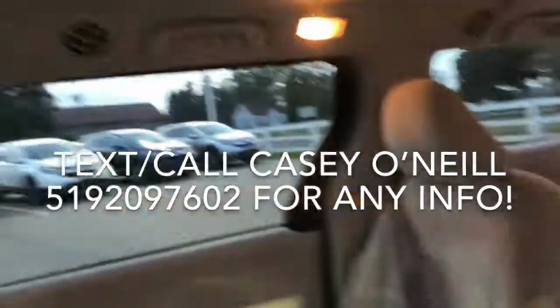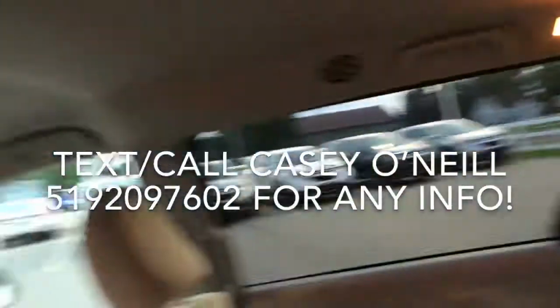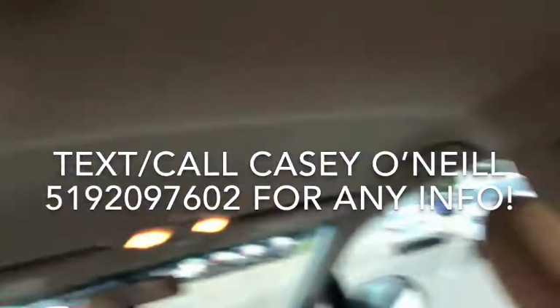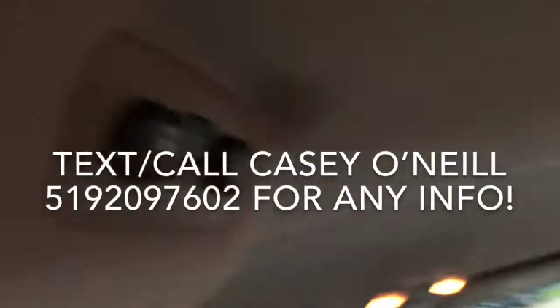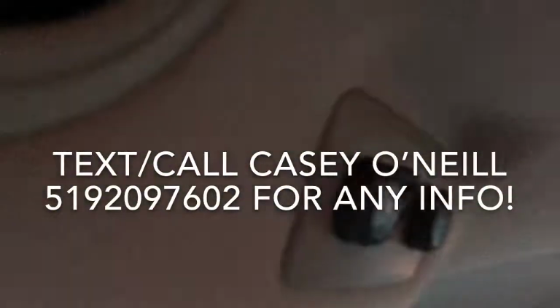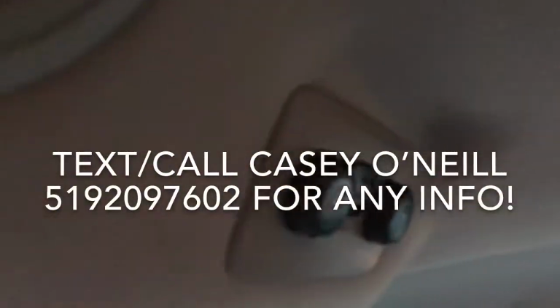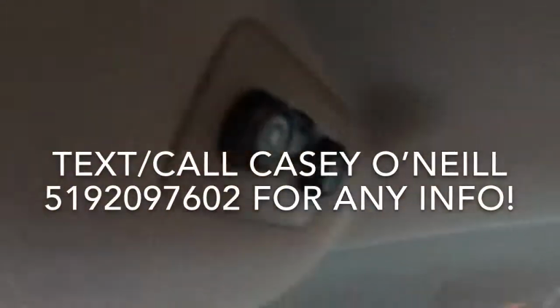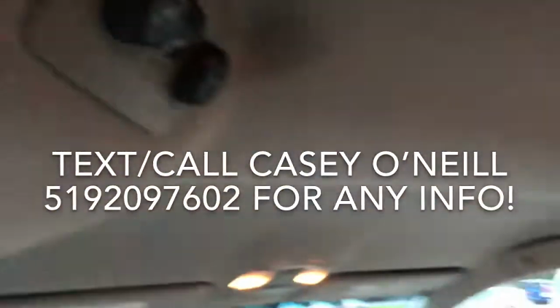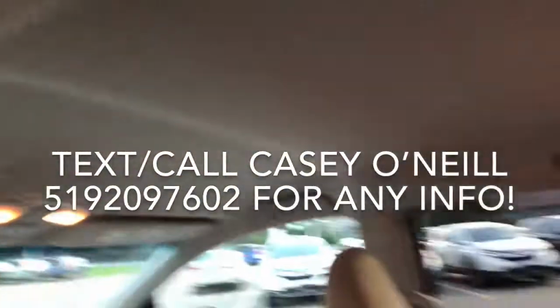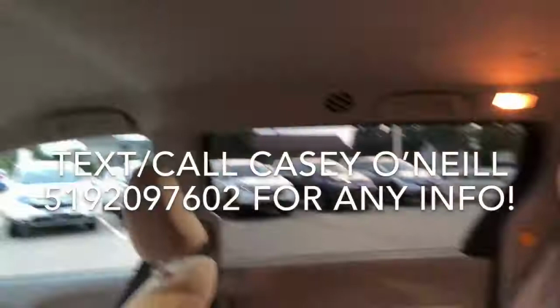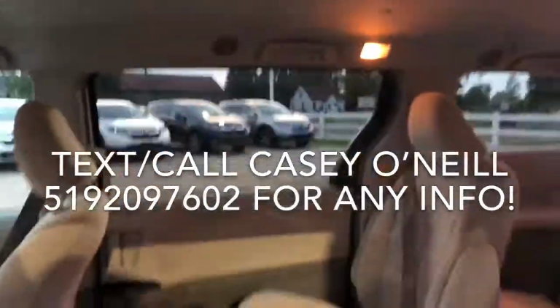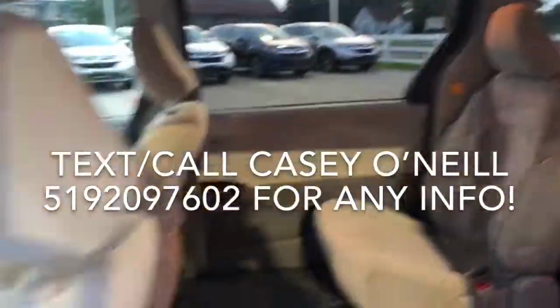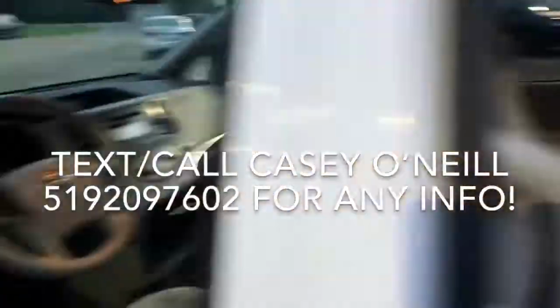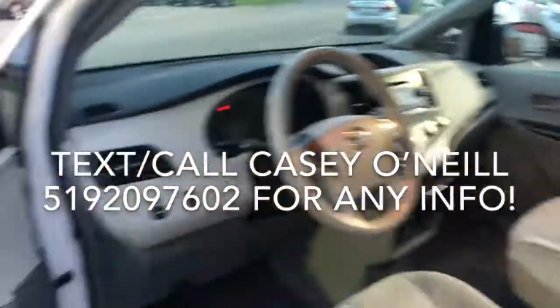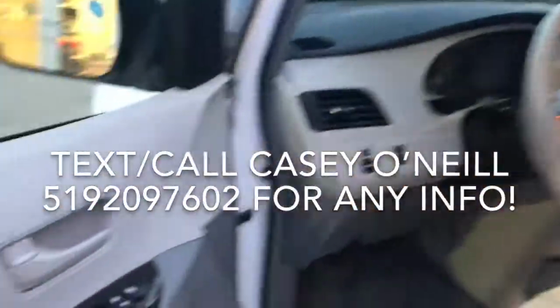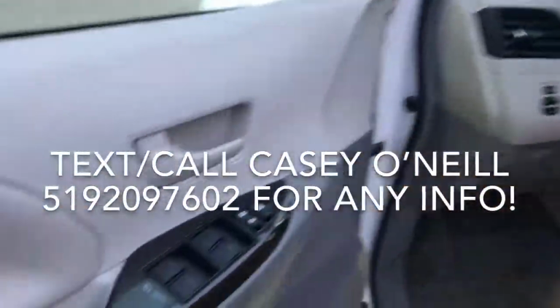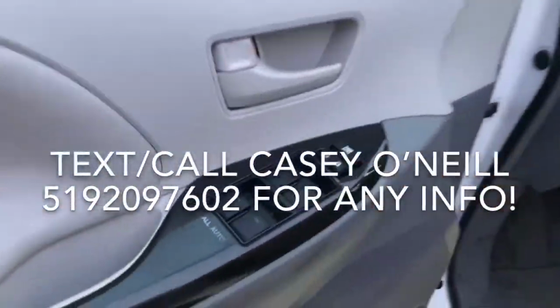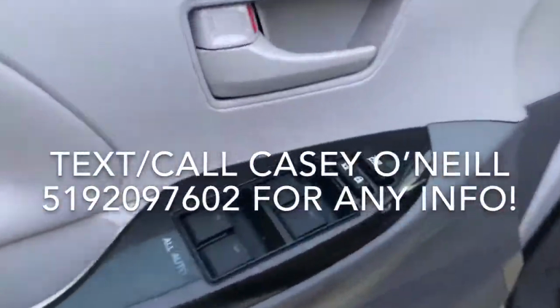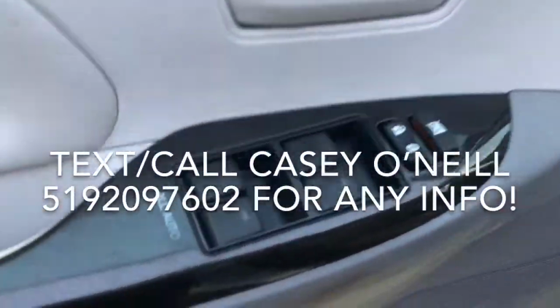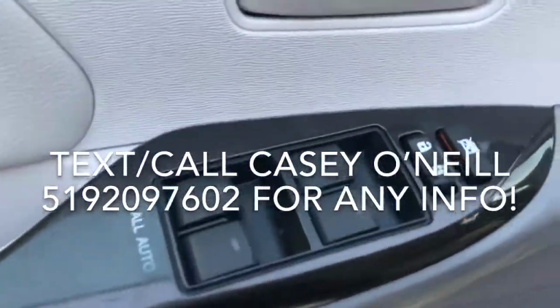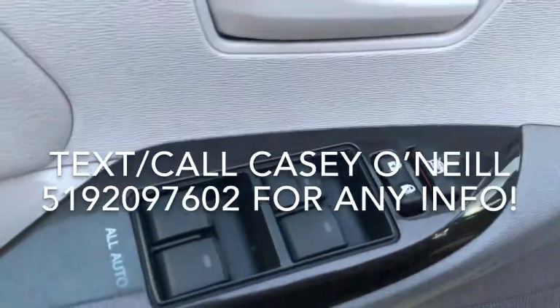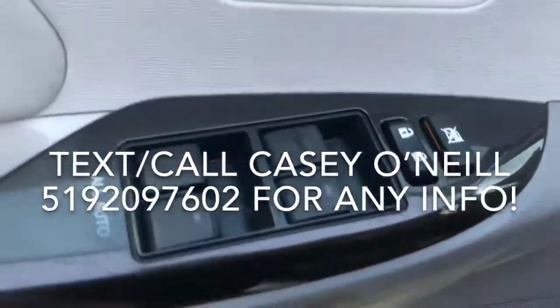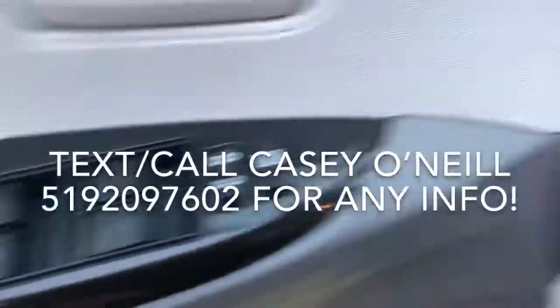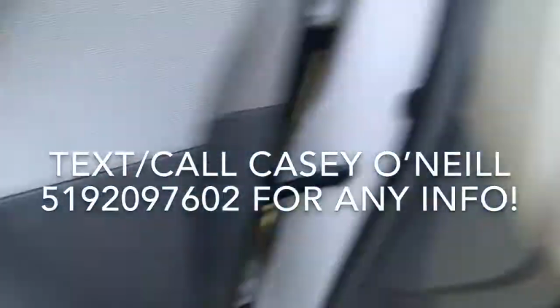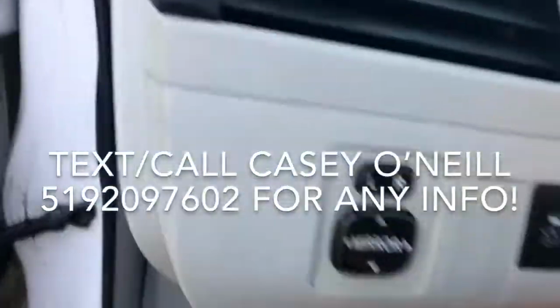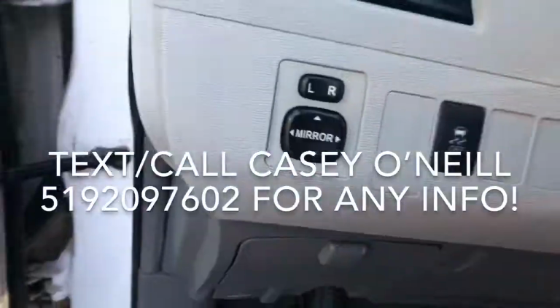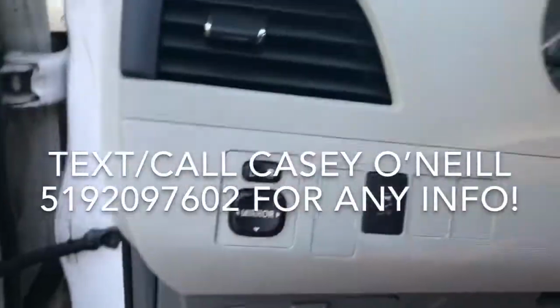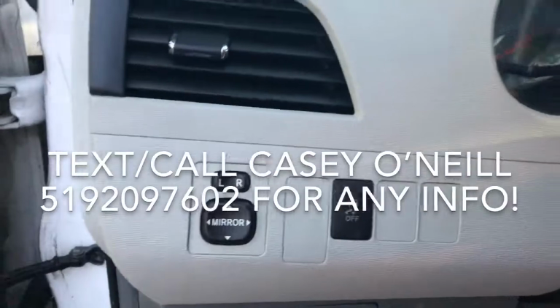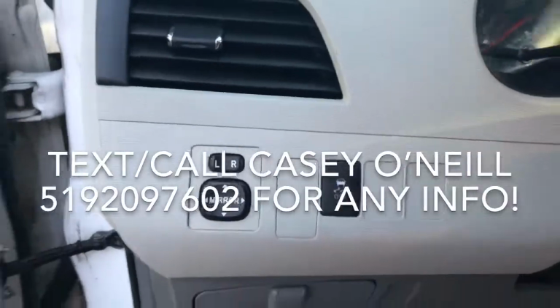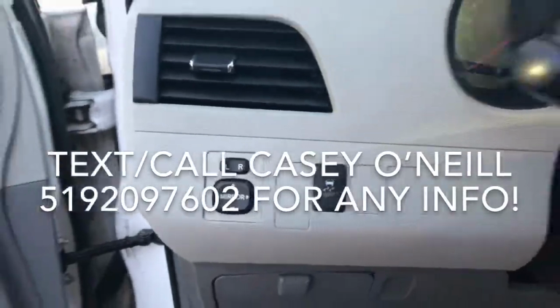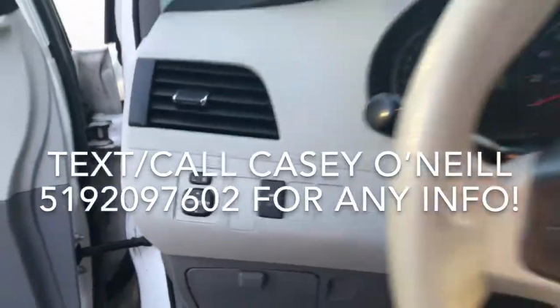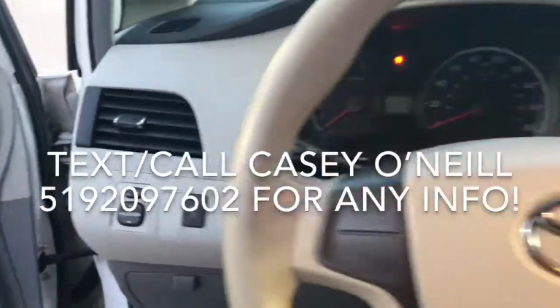They do have their own climate controls back here along the roof that you can control from the back. On the inside of the driver's door you've got power windows and locks, also power mirrors and traction control to the left of the steering wheel.